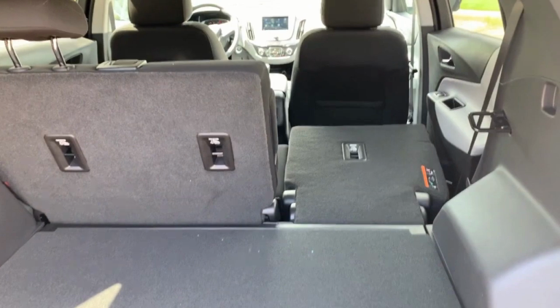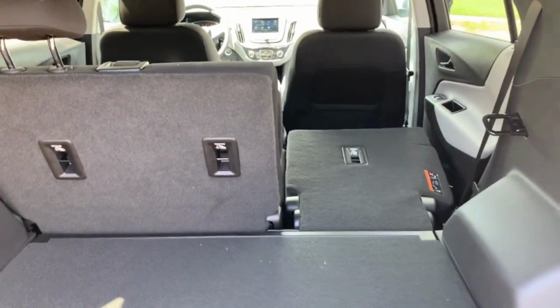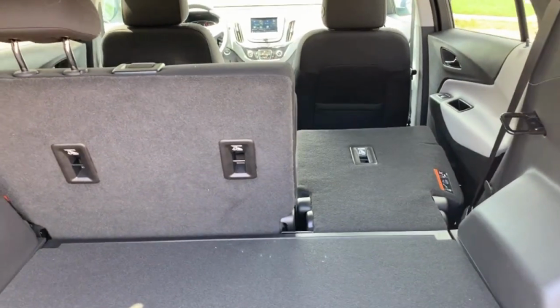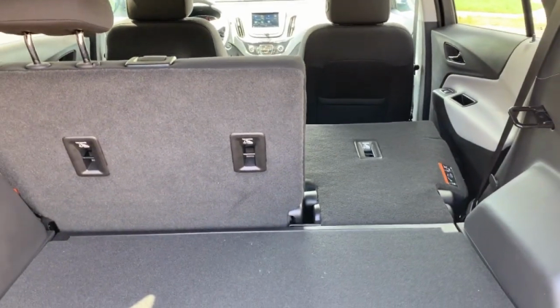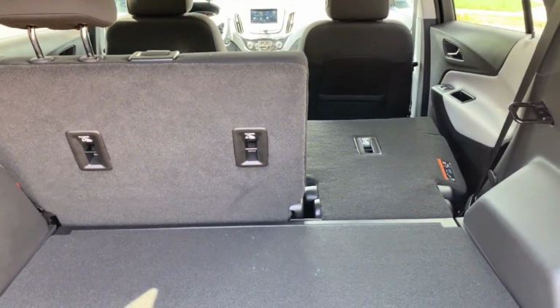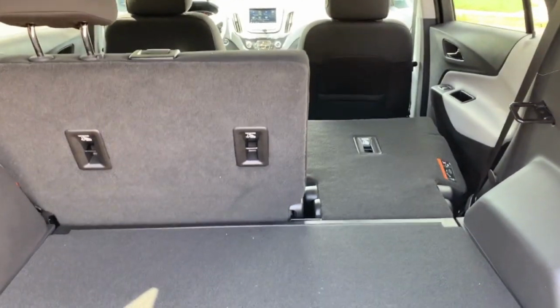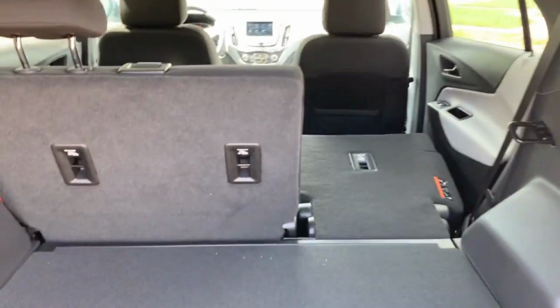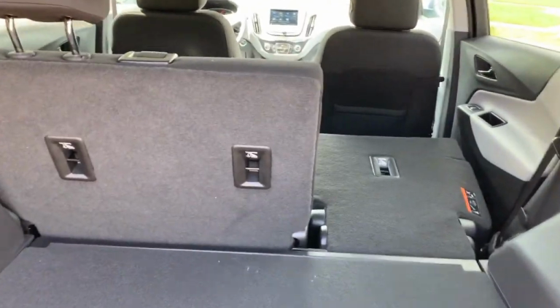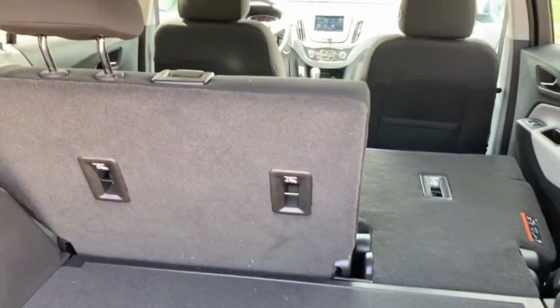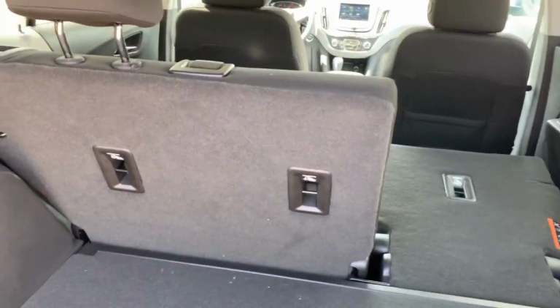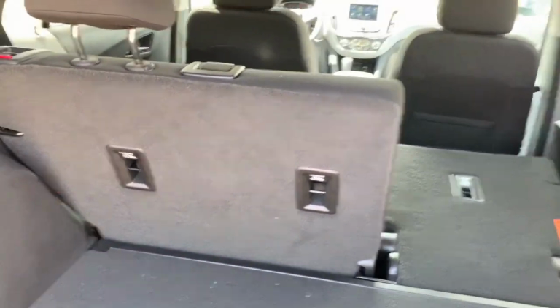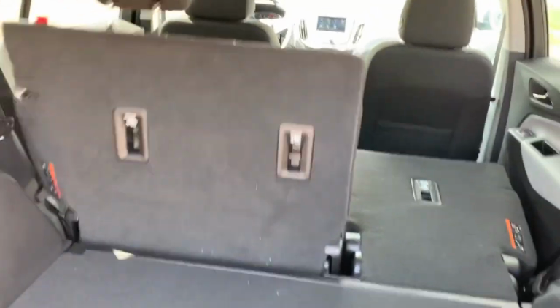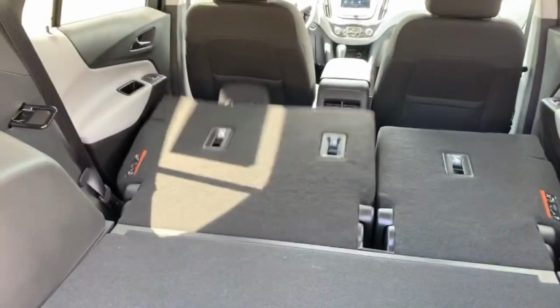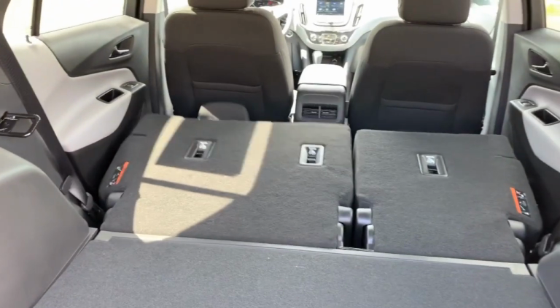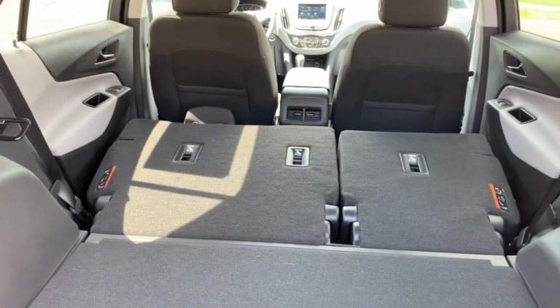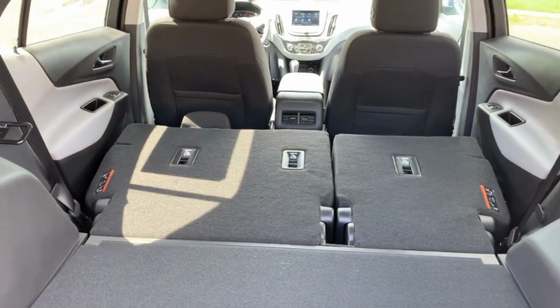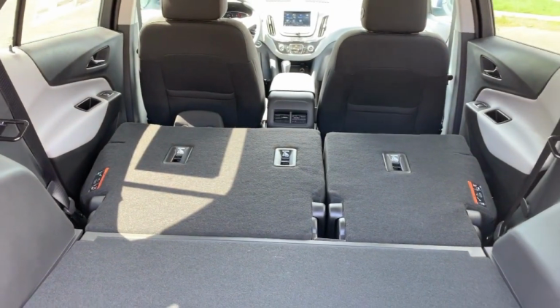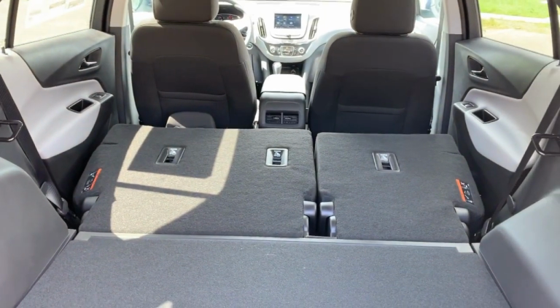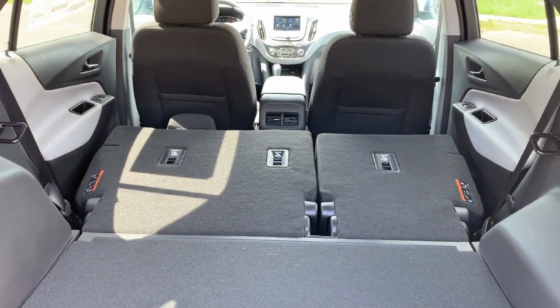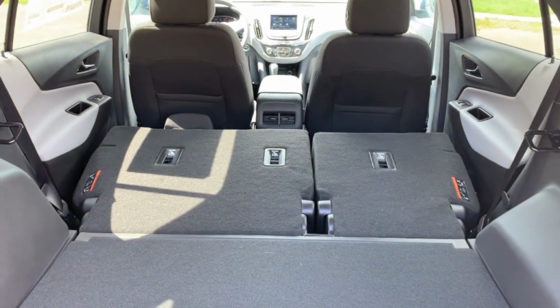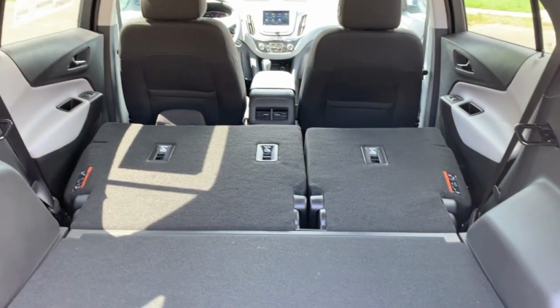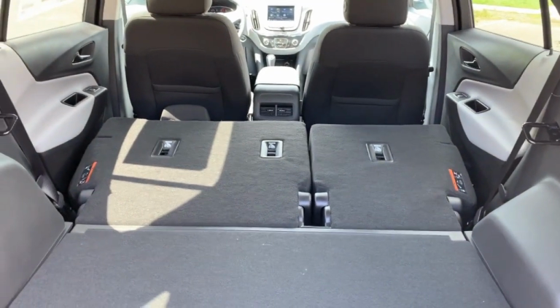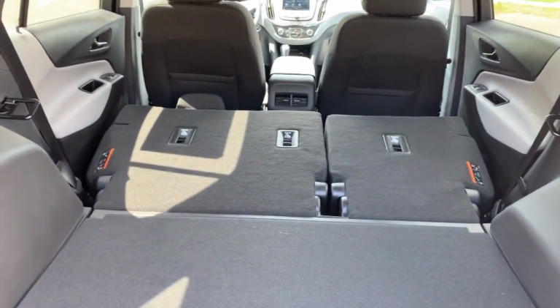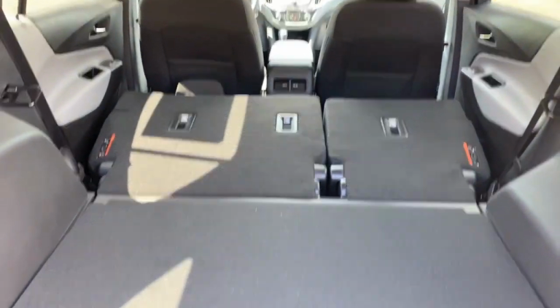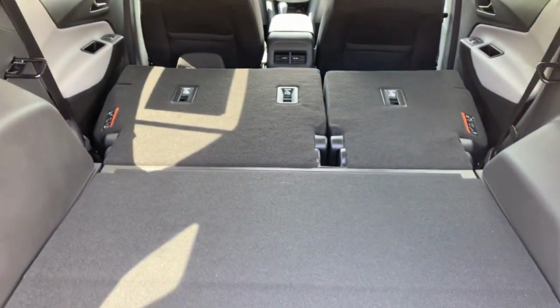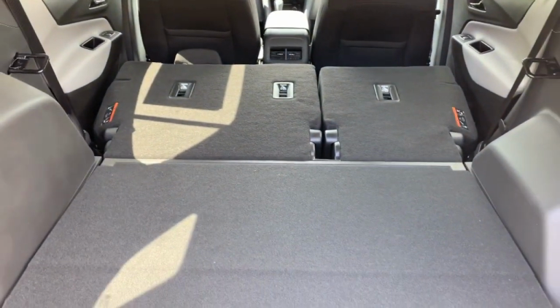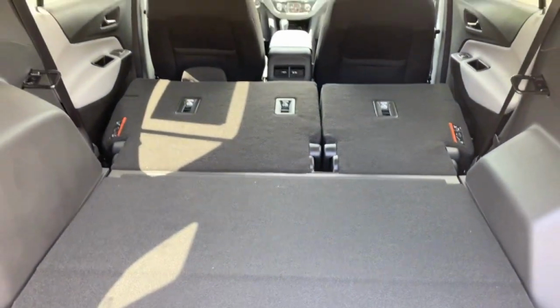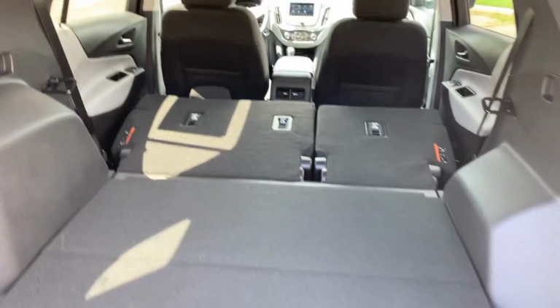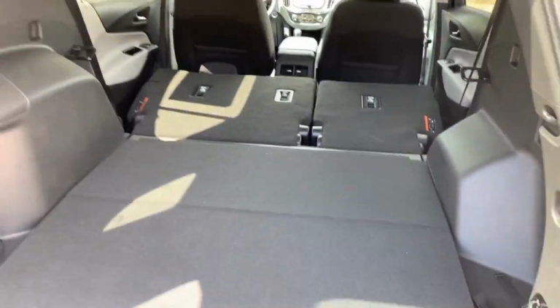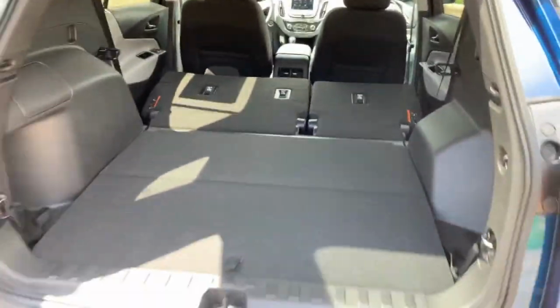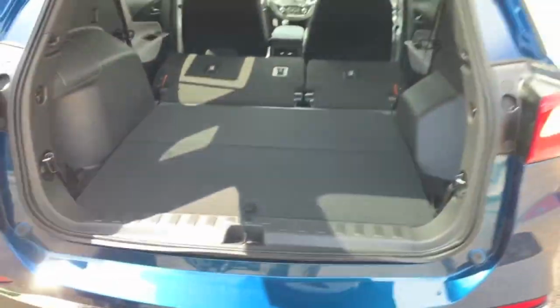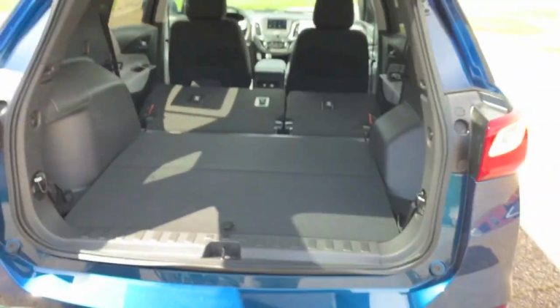Simply lift it back up from the passenger area. And then there's the 60 side. So you've got tons of cargo space back here — you can fit just about anything you want back there.